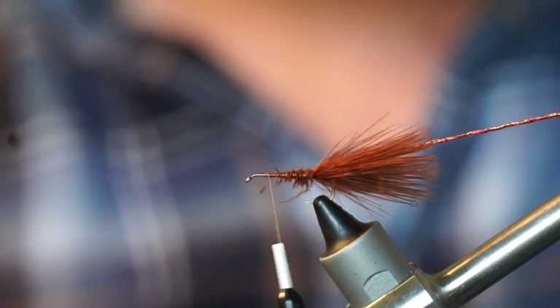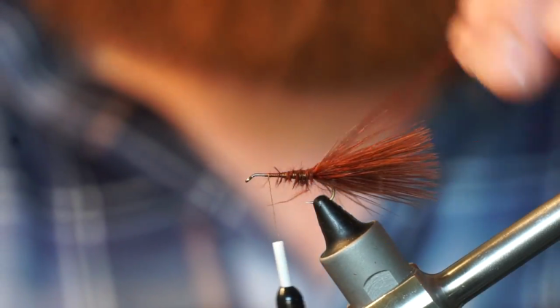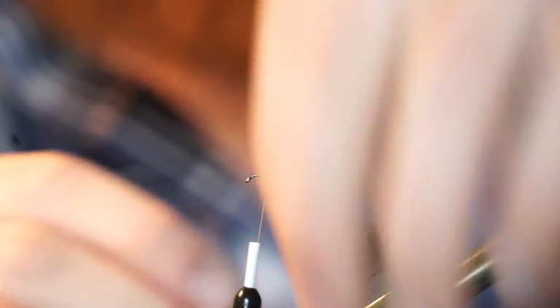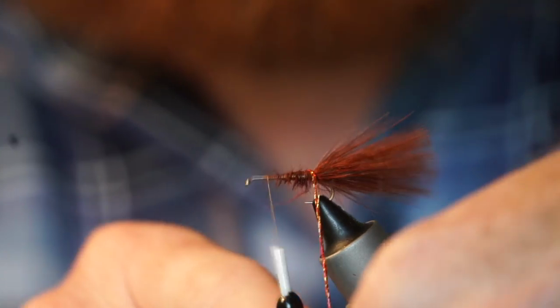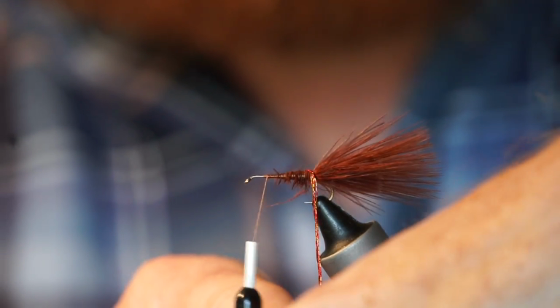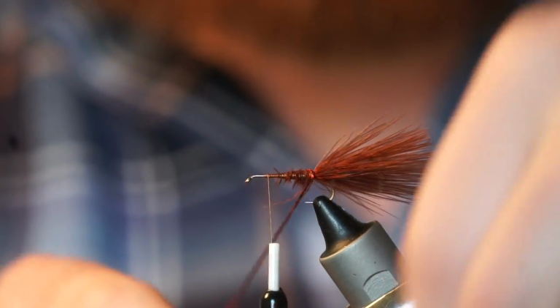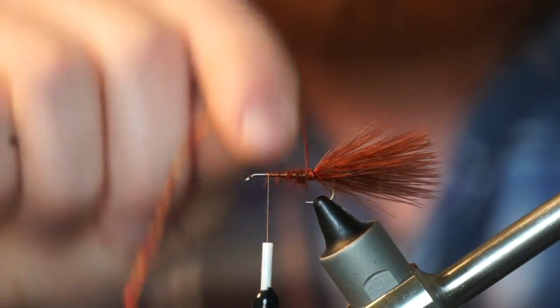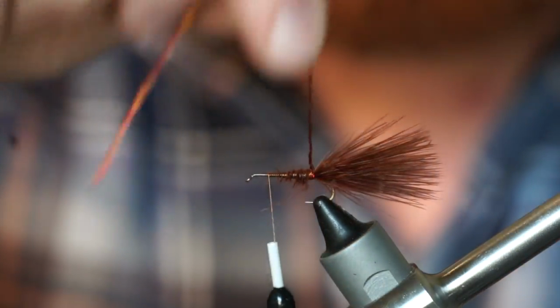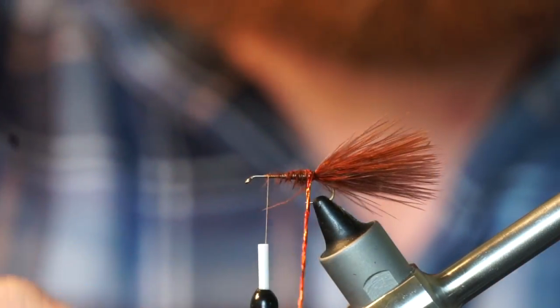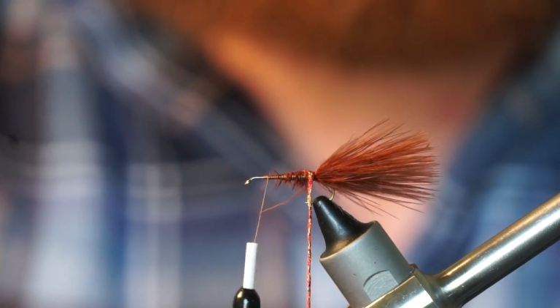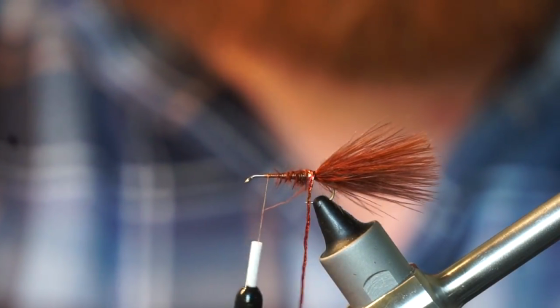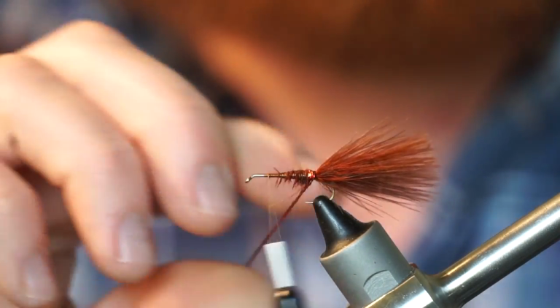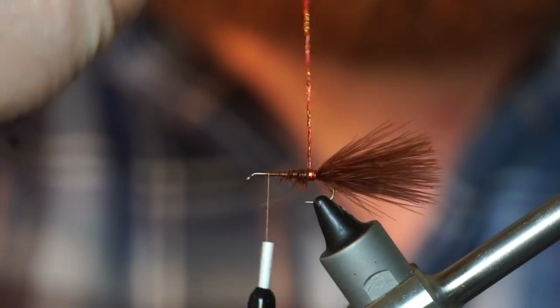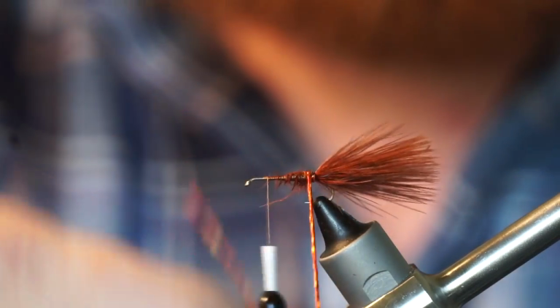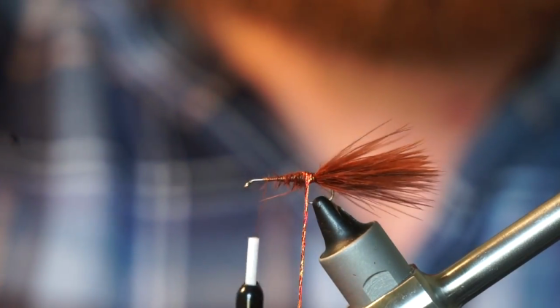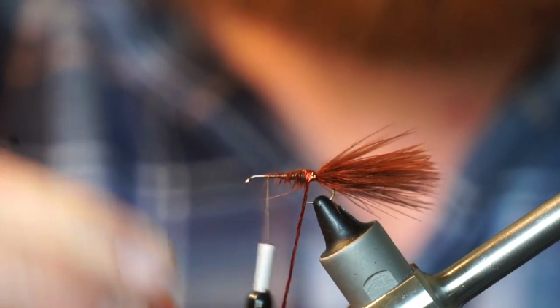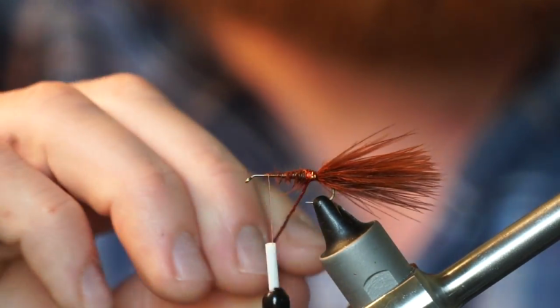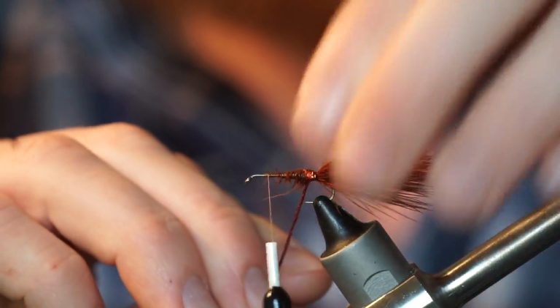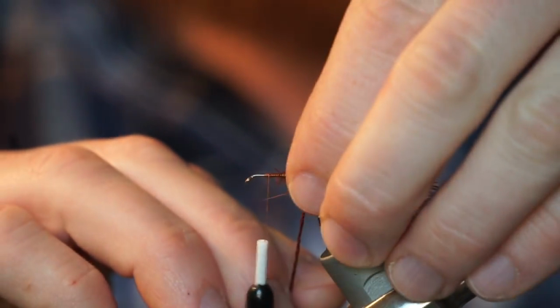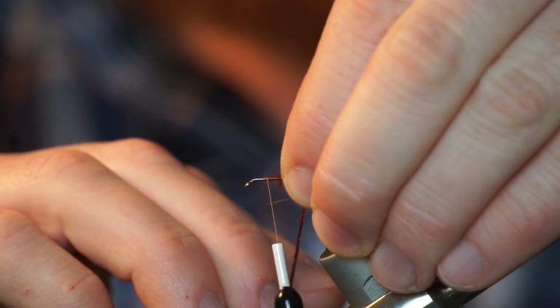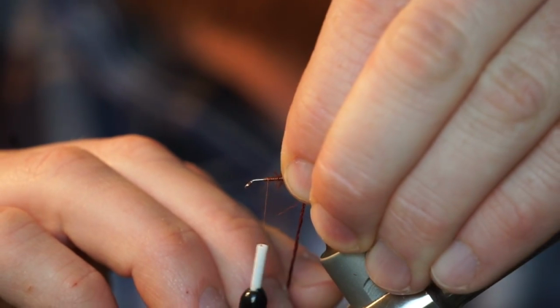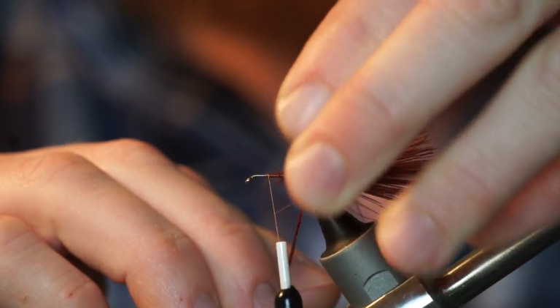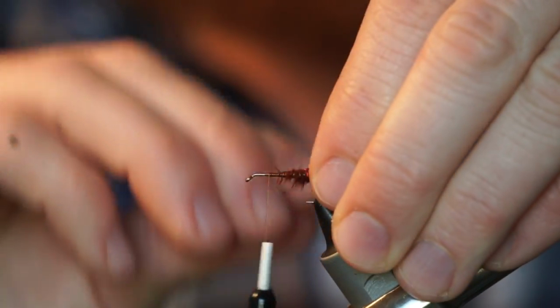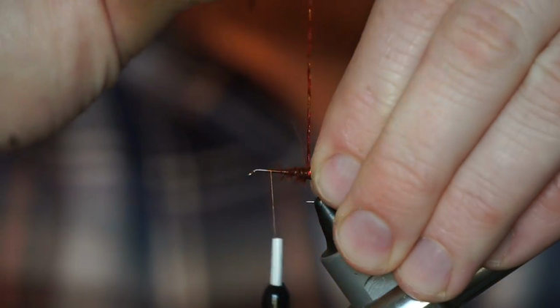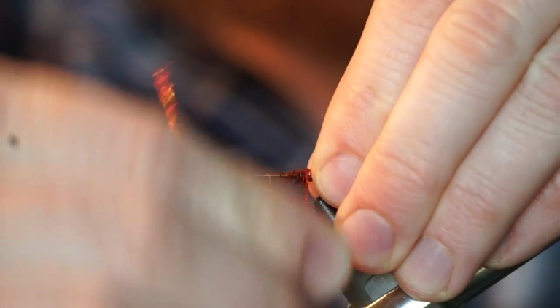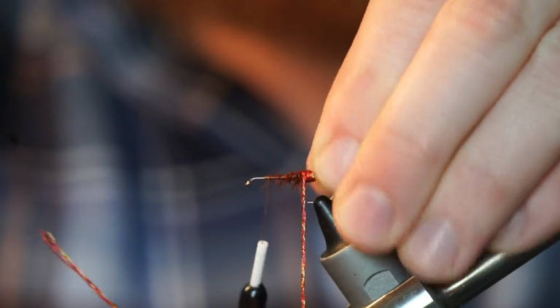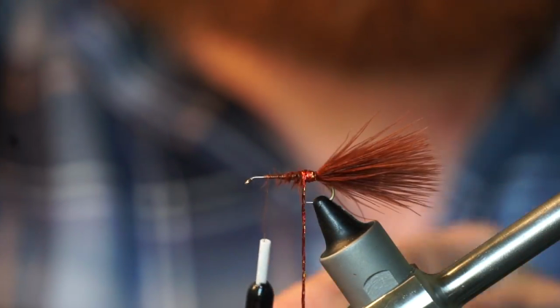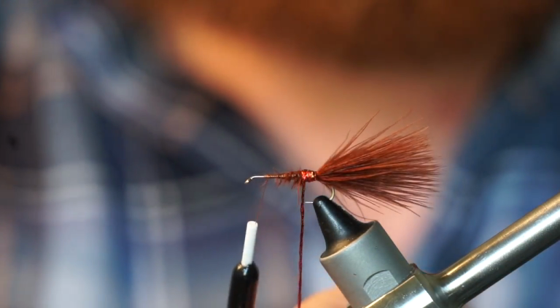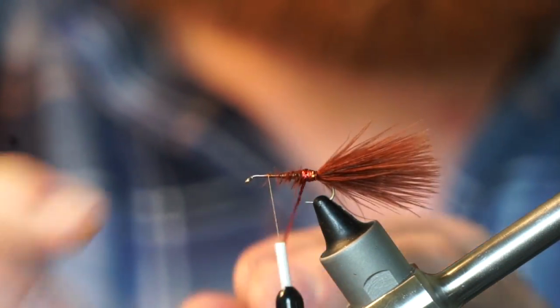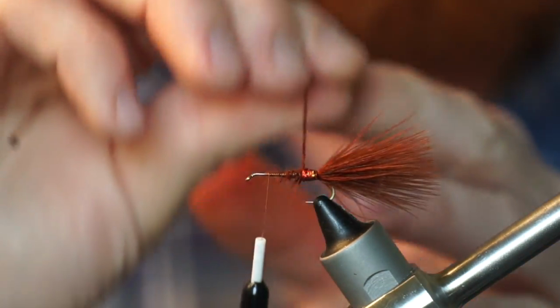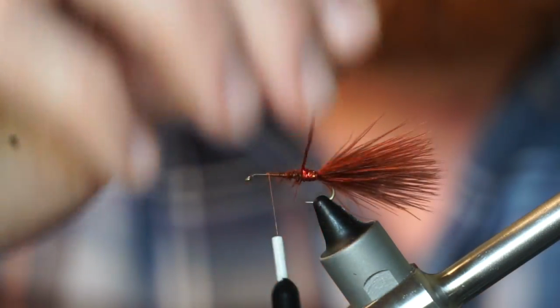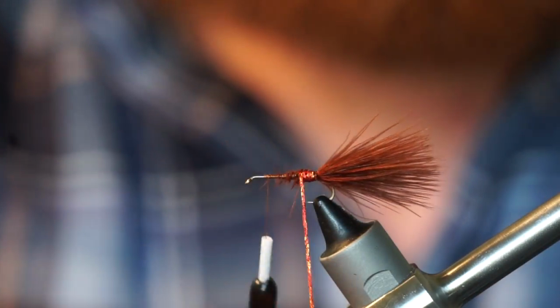I am using Tinsel Twist by Fly Tires Dungeon, but anything you want to use to wrap the hook shank could work. I also like using the saltwater sized Flashabou at times.